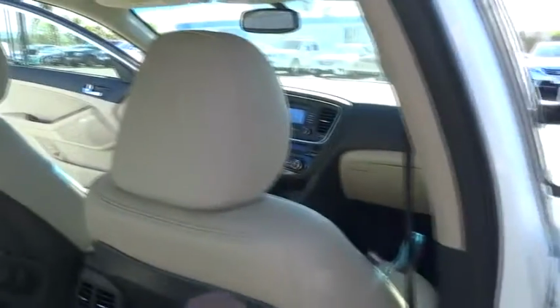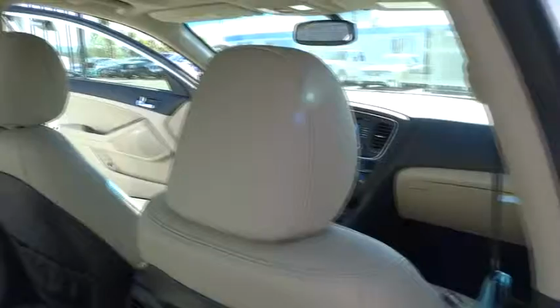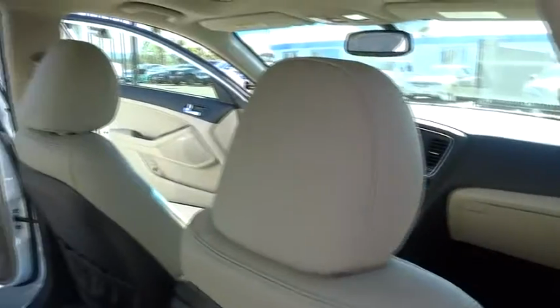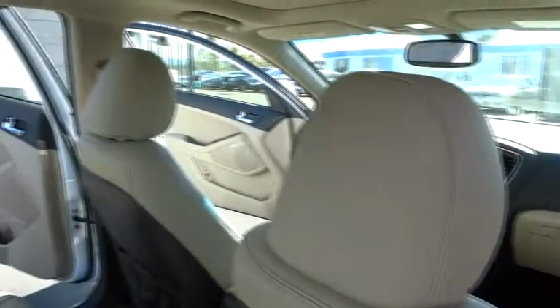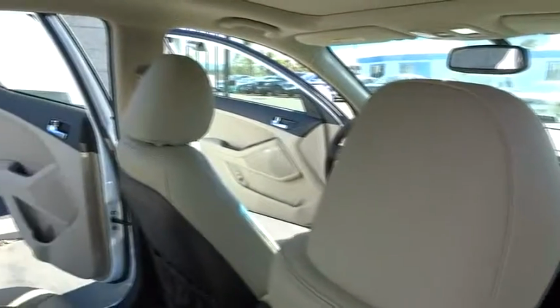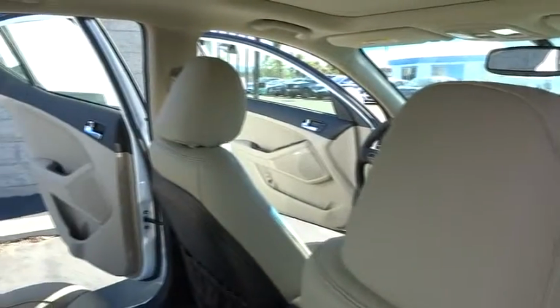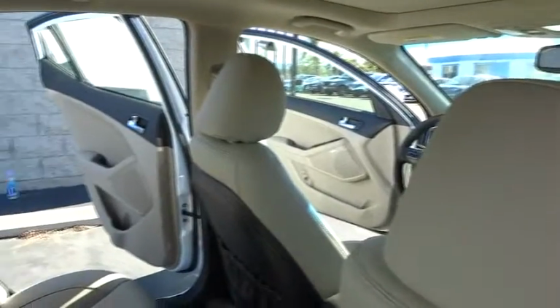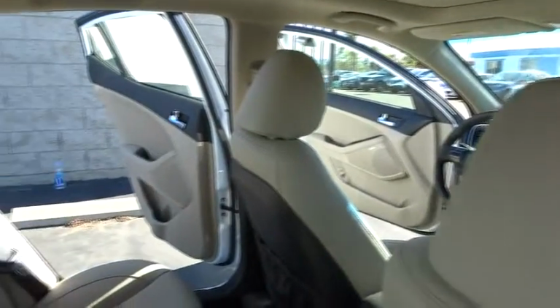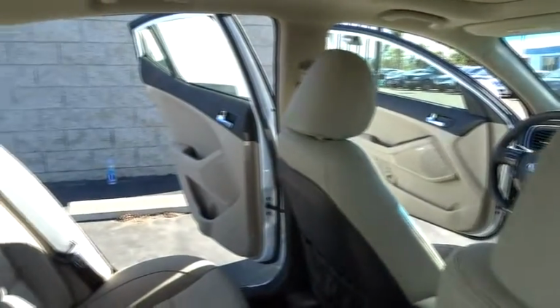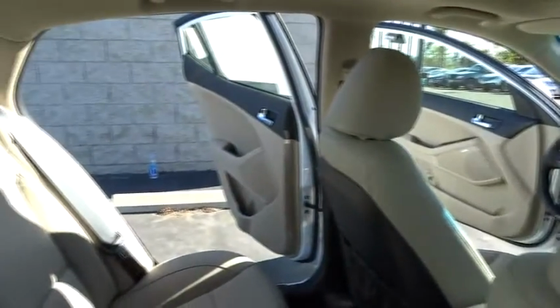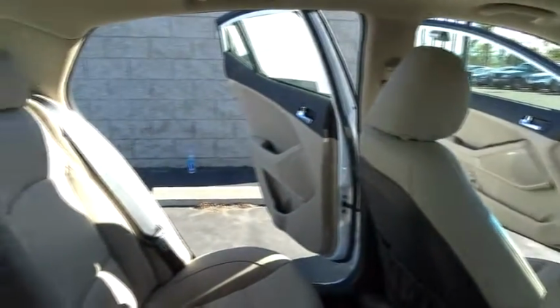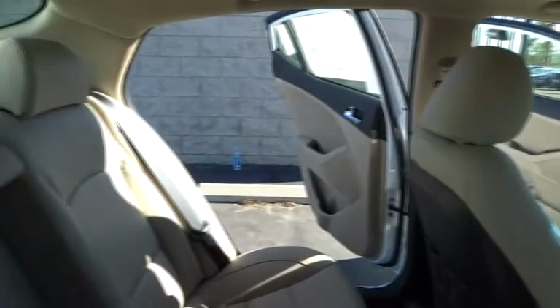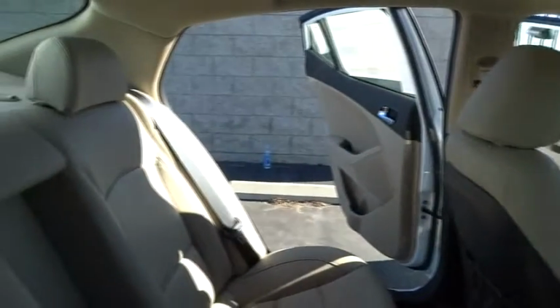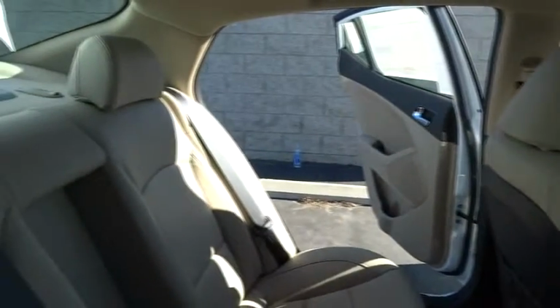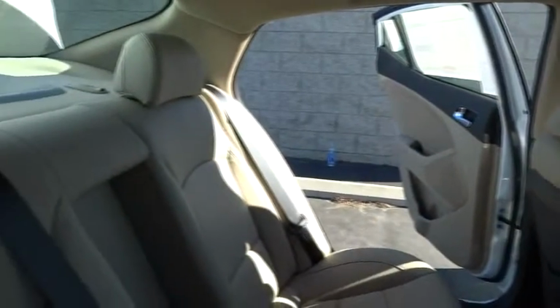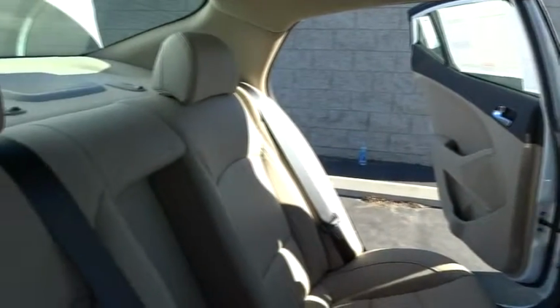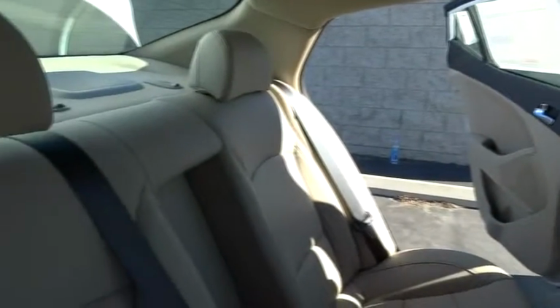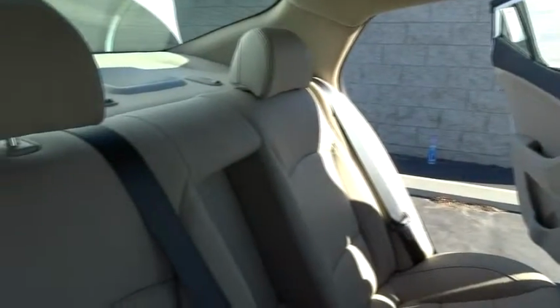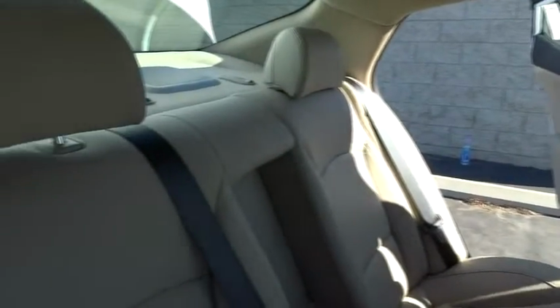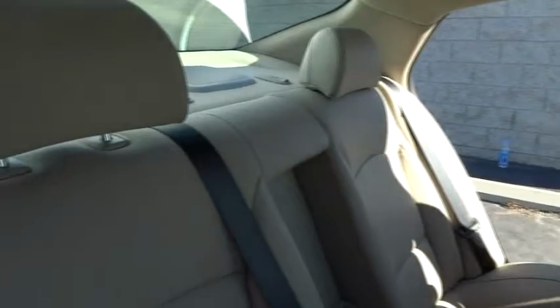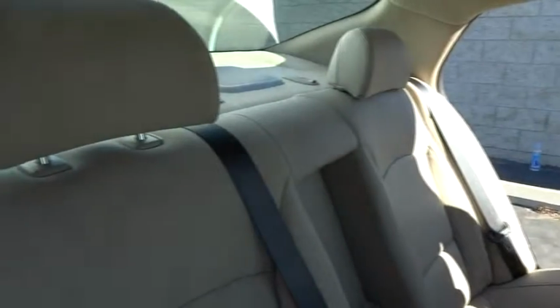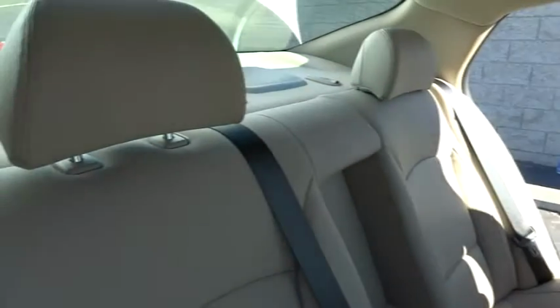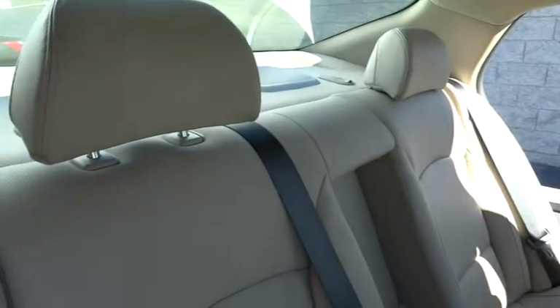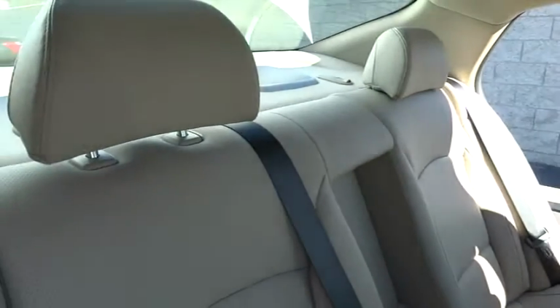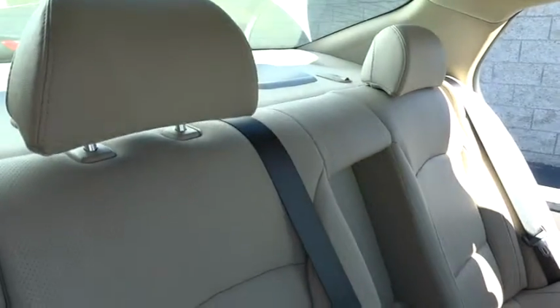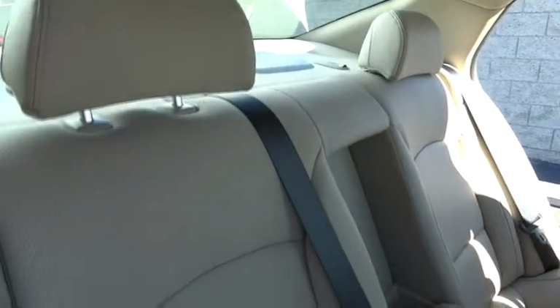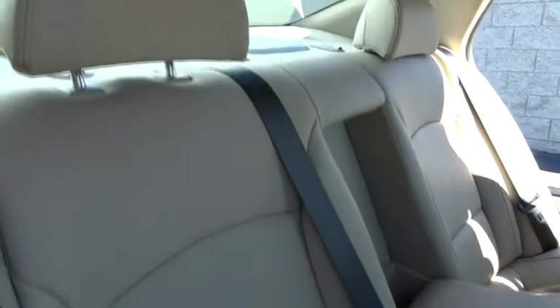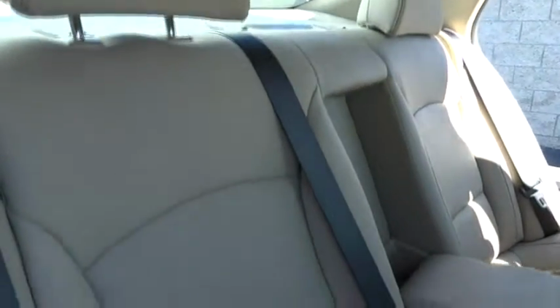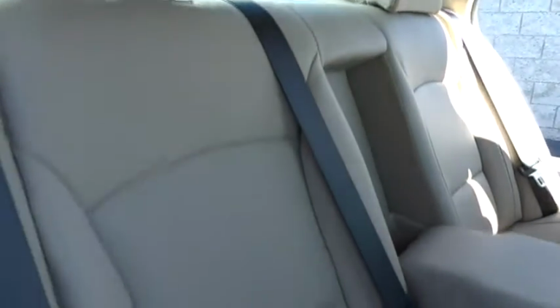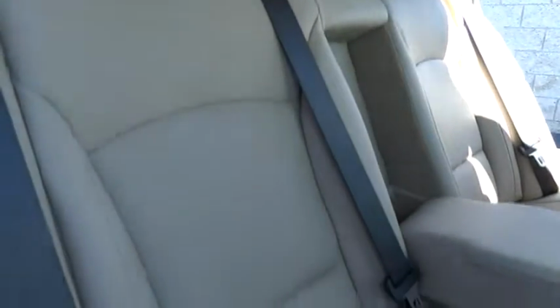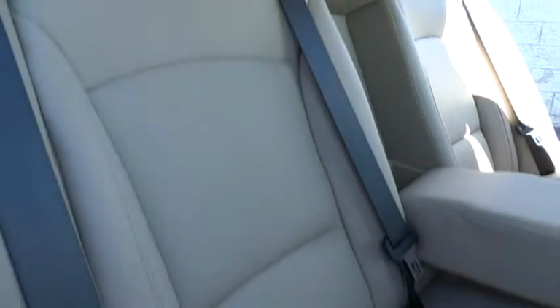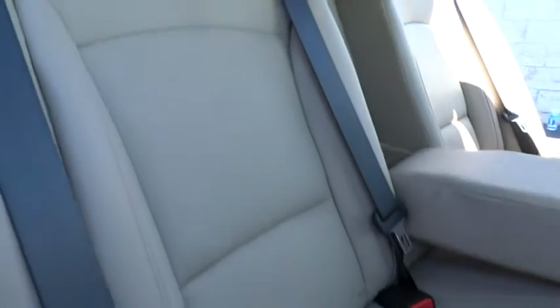Air conditioning, keyless entry, keyless start, cruise control, AM-FM stereo radio, MP3 playback stereo, power door locks.